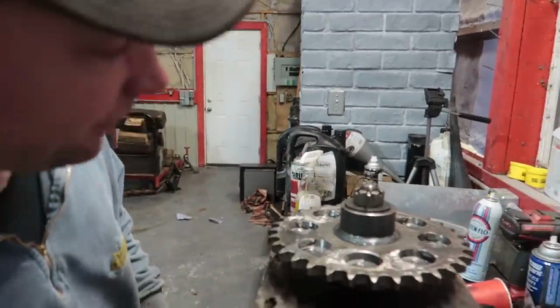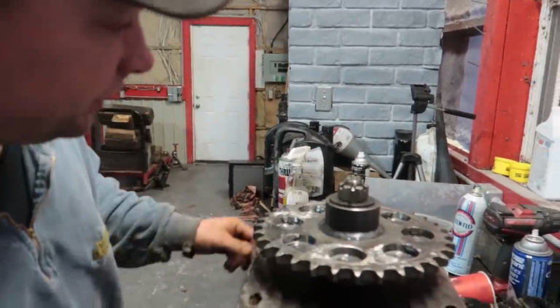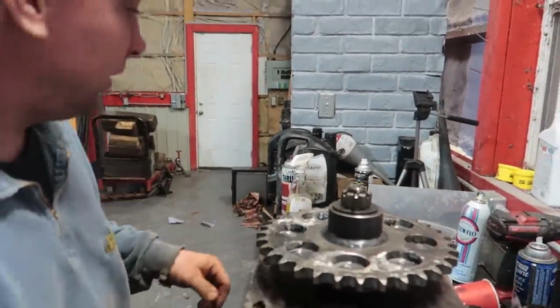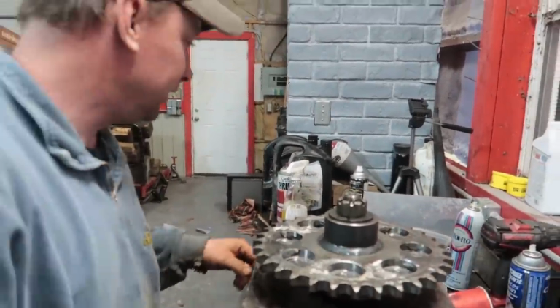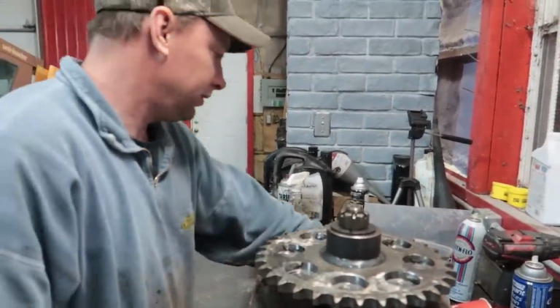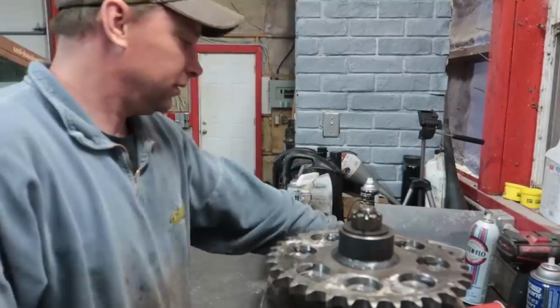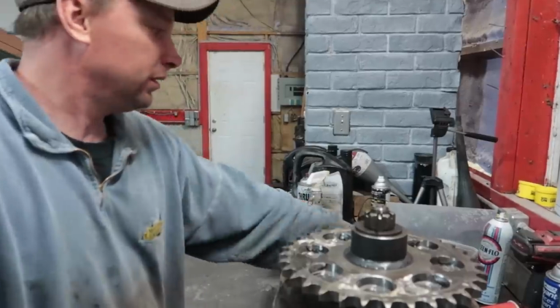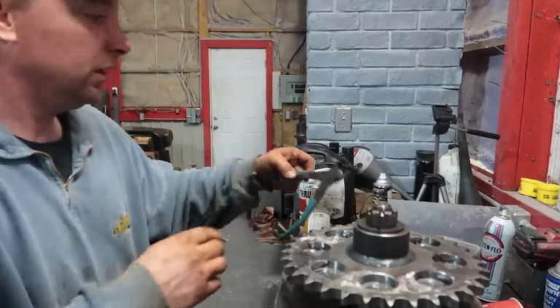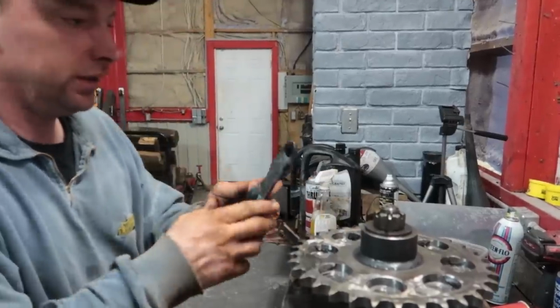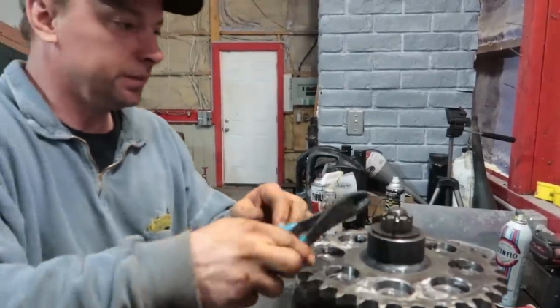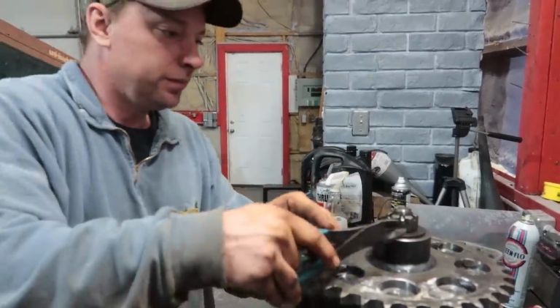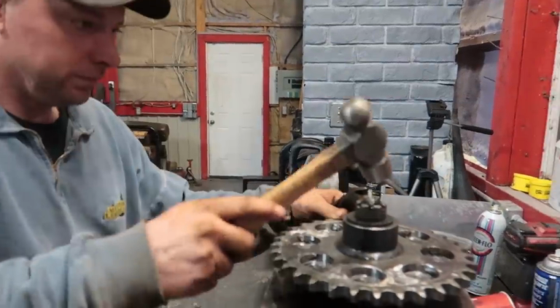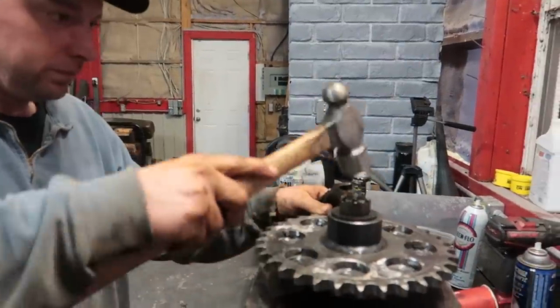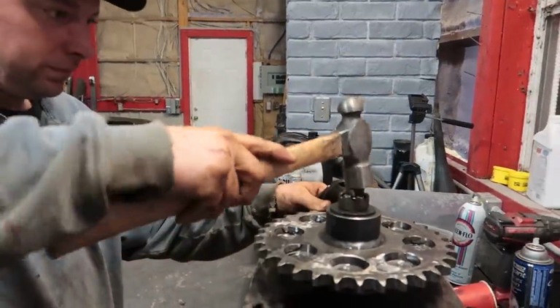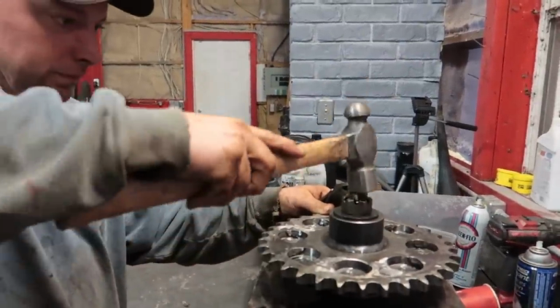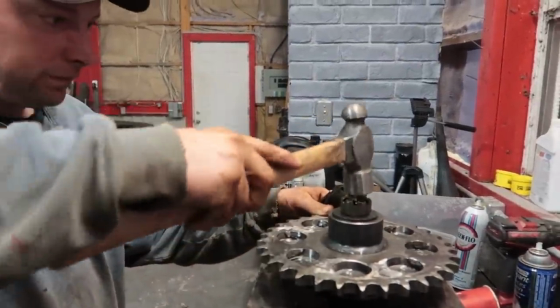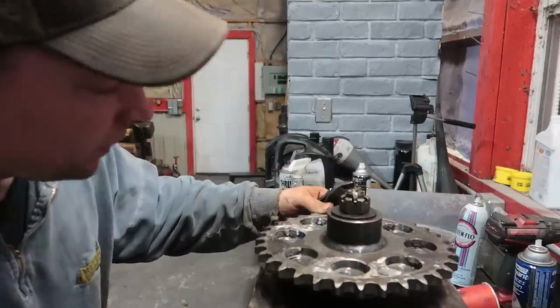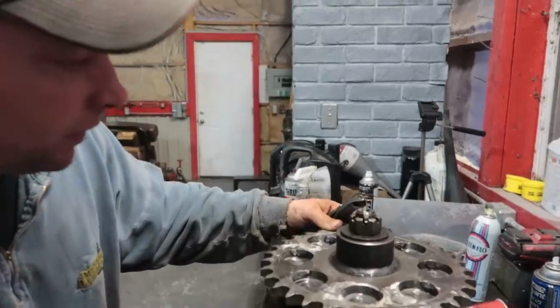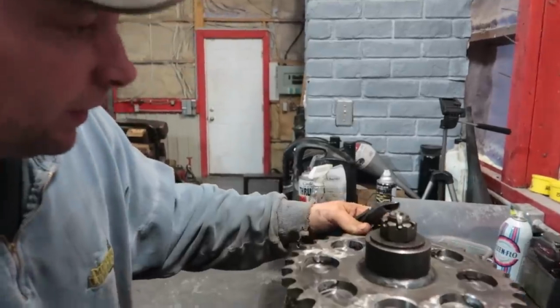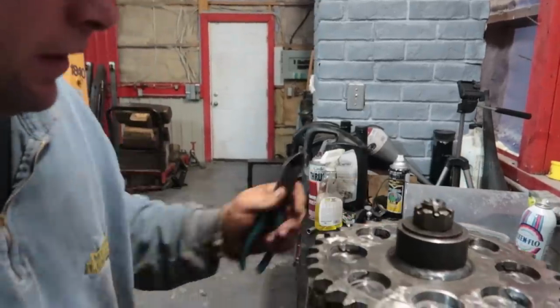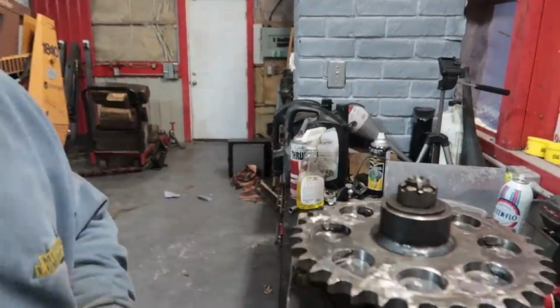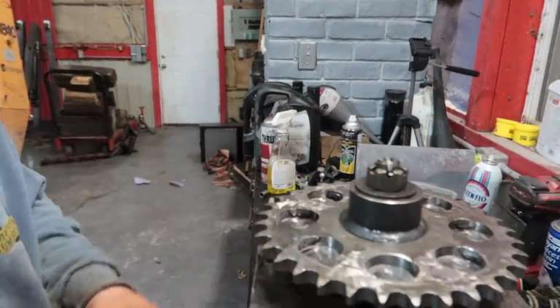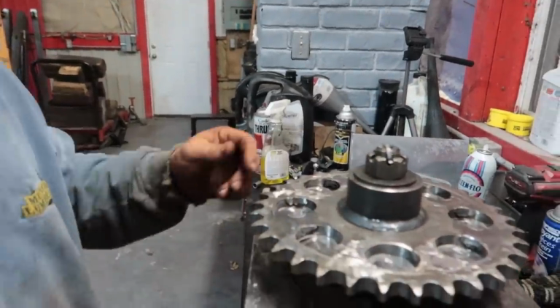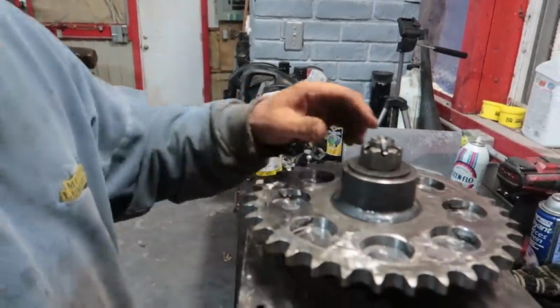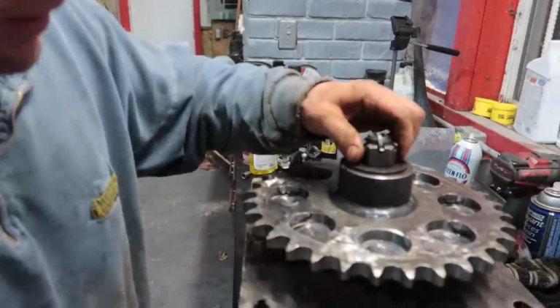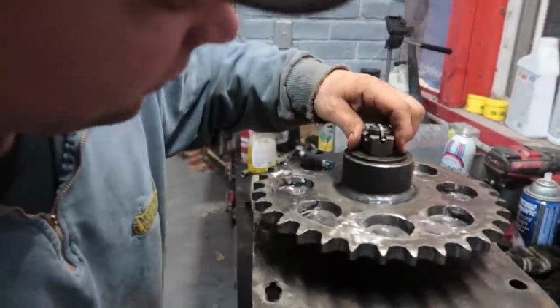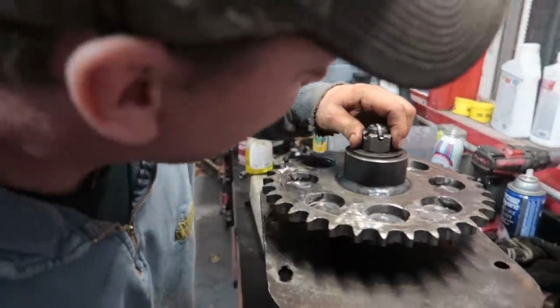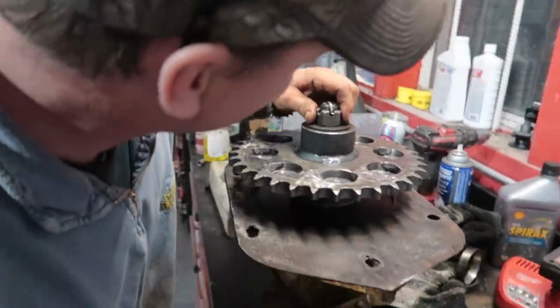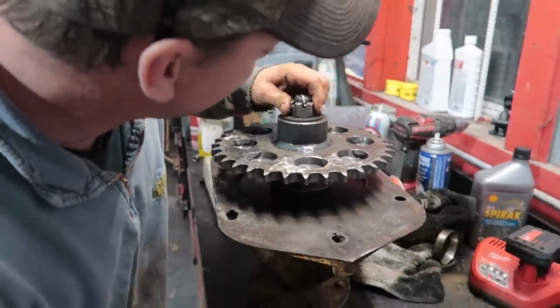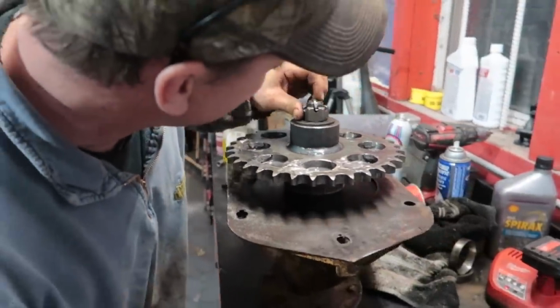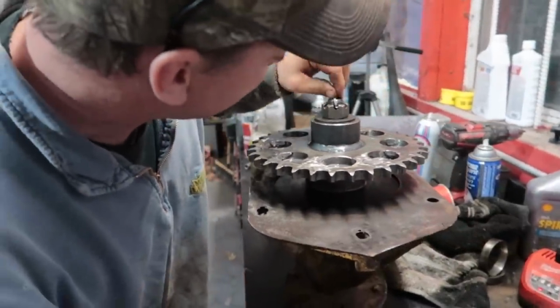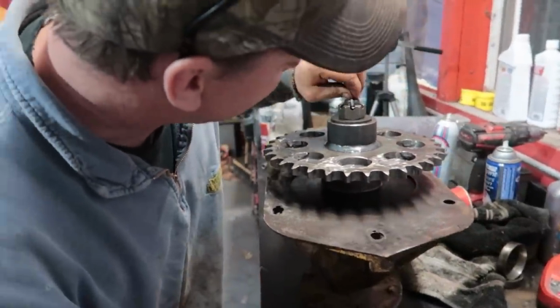I have a feeling this cotter key might snap. I have a nail. Or we can get Vince to just weld it. Let's just weld it — because if that falls off it's going to be an issue.